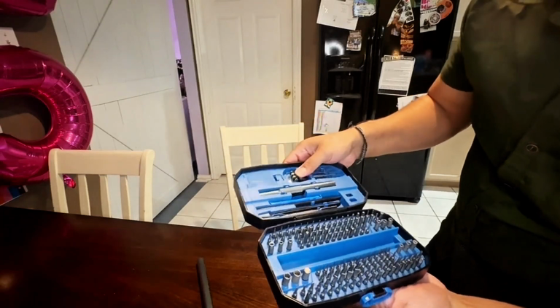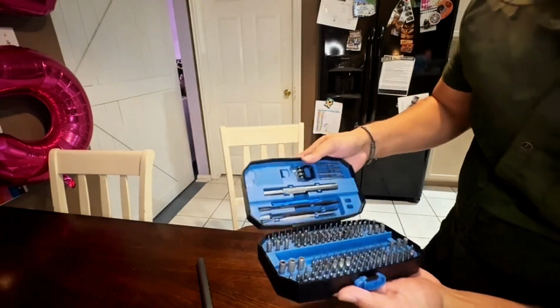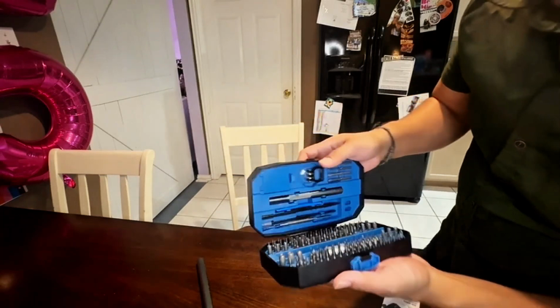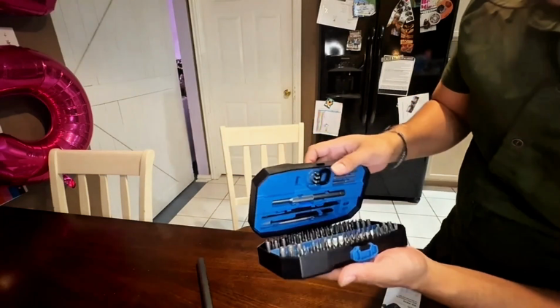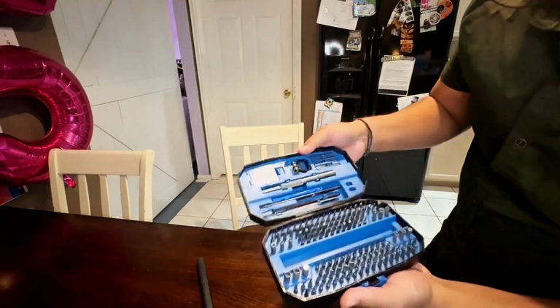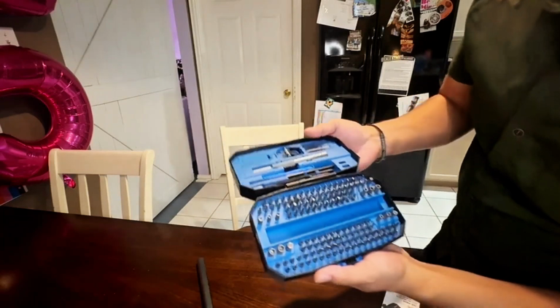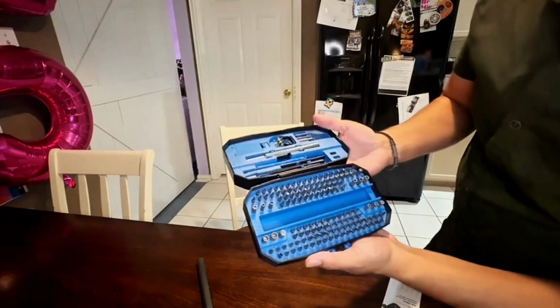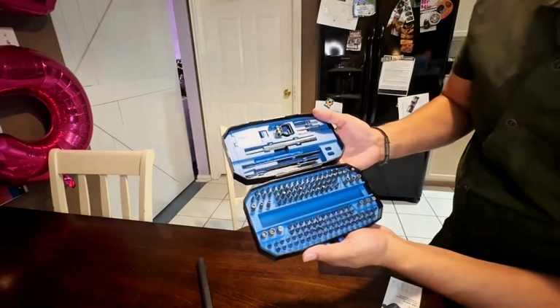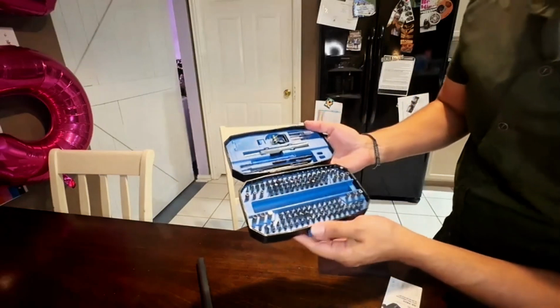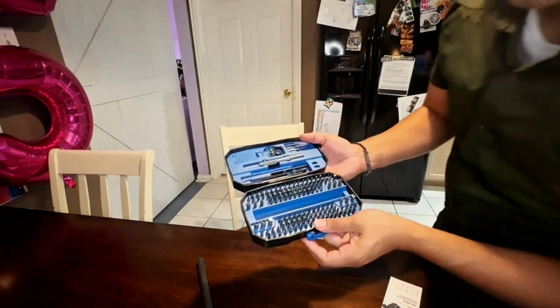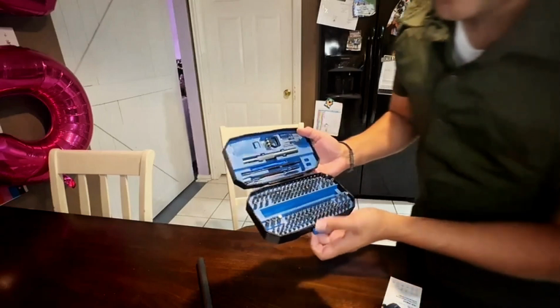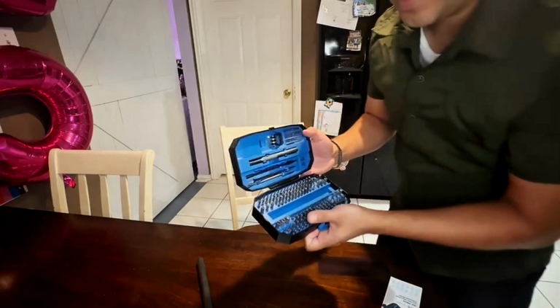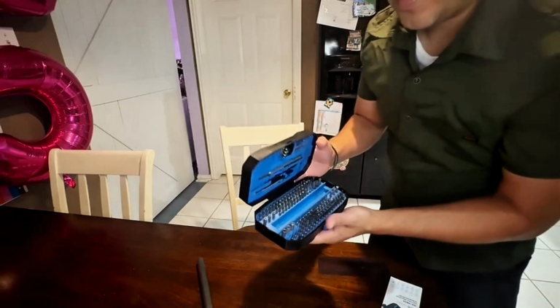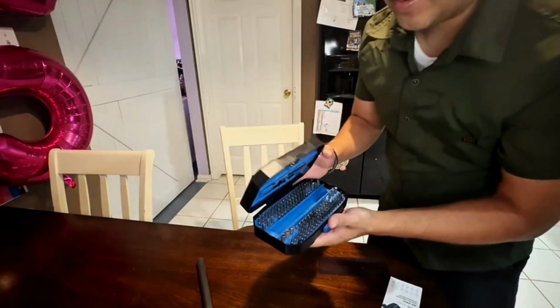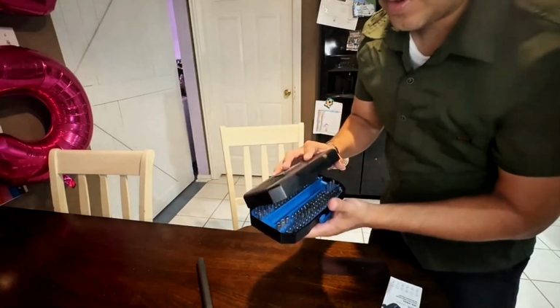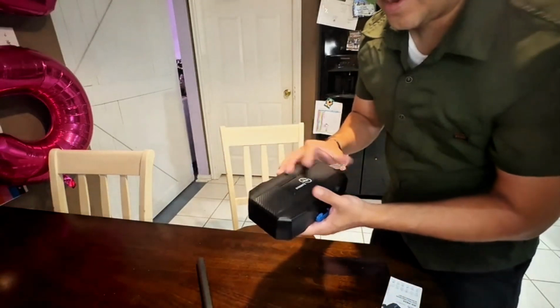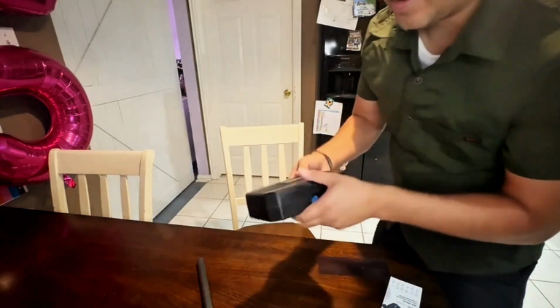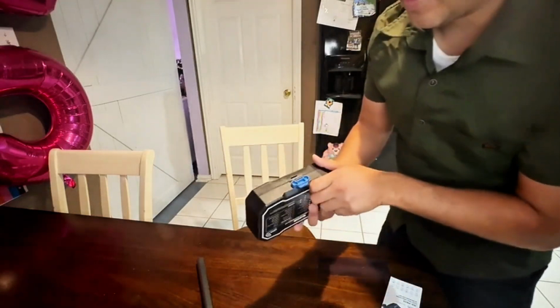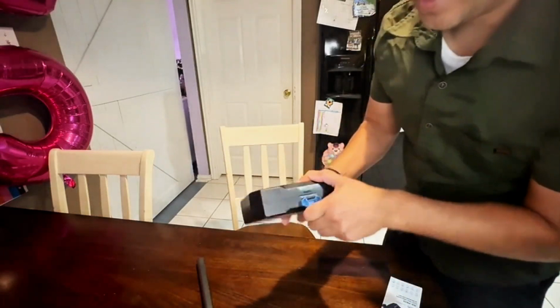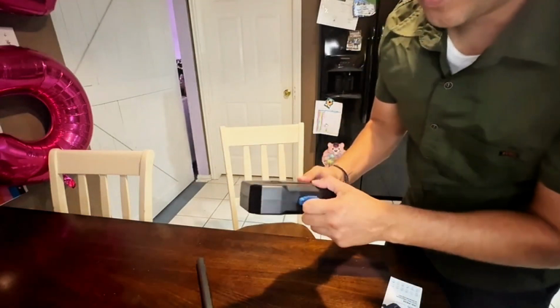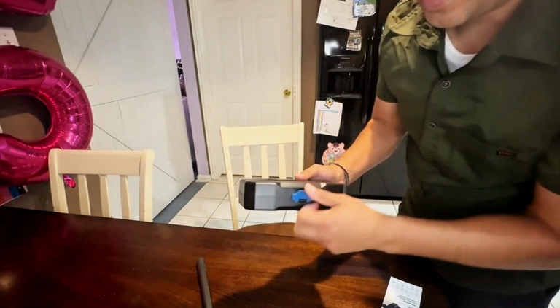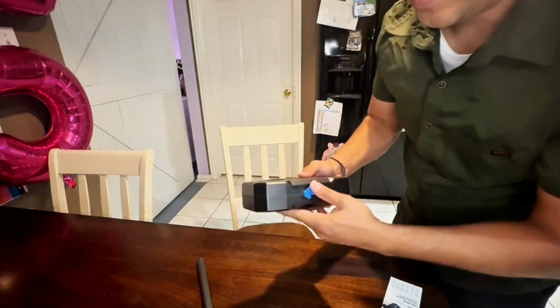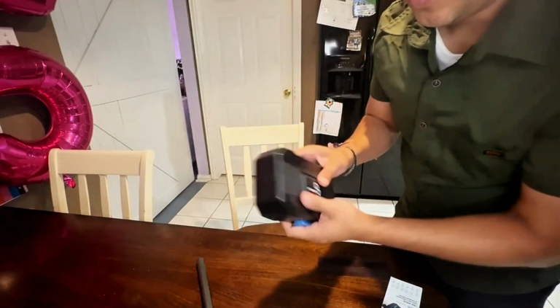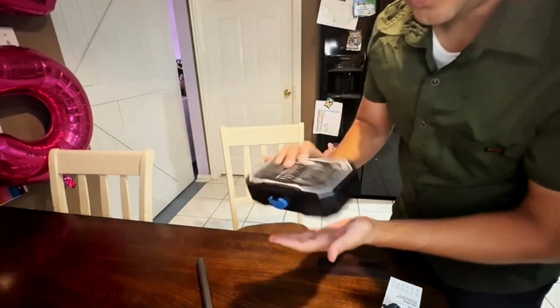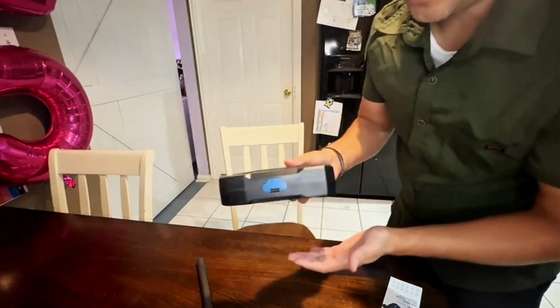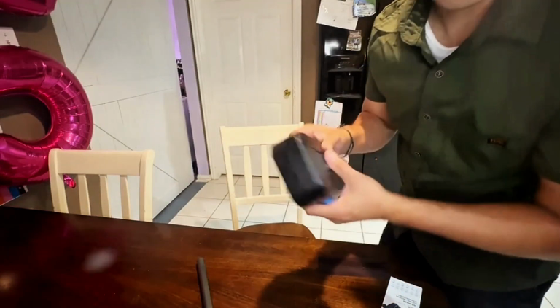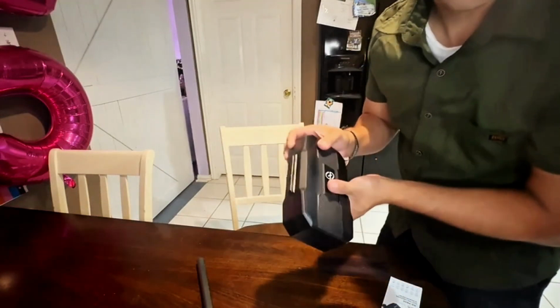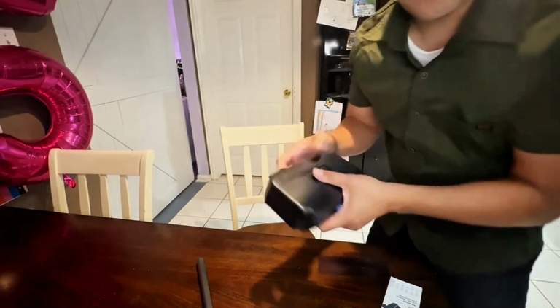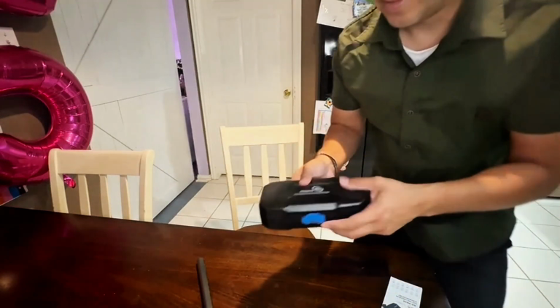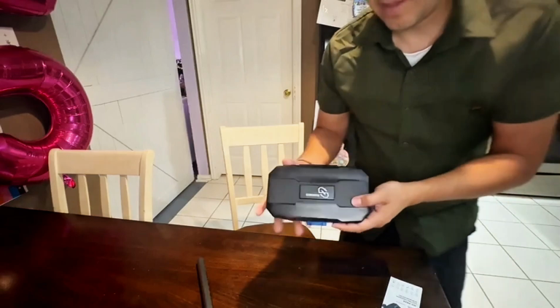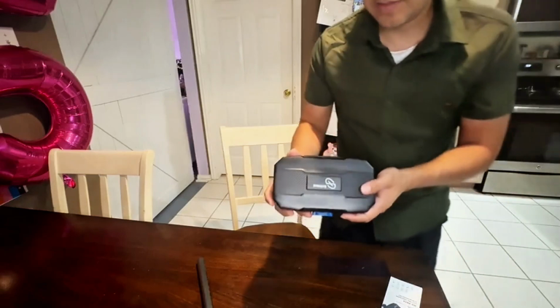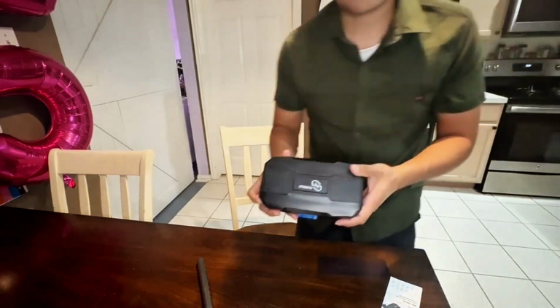This is a professional kit — it'll be very useful for all kinds of devices. It's a great little small case, you can take it anywhere, it's portable. This thing is awesome.